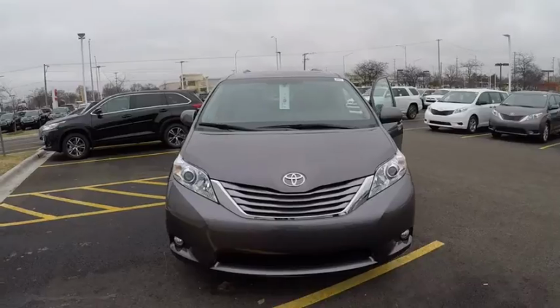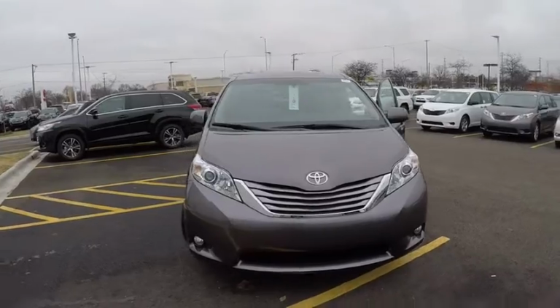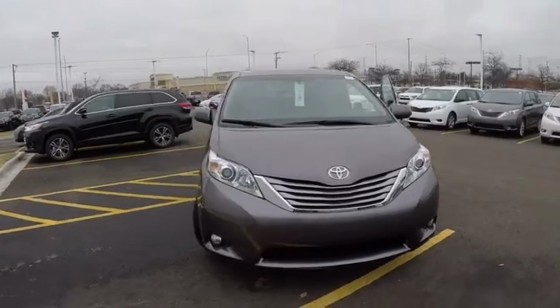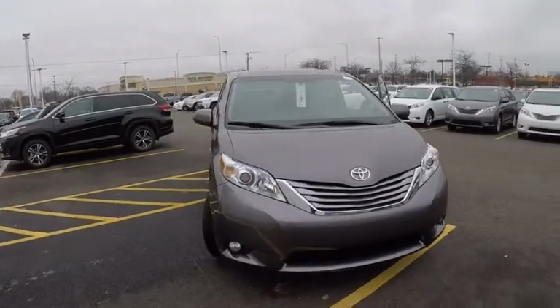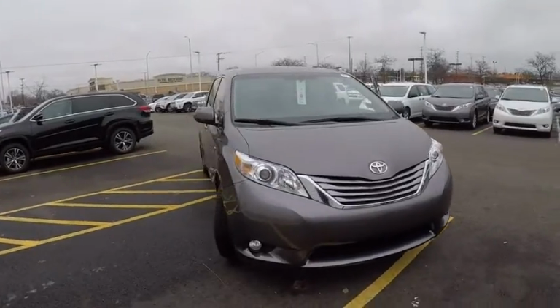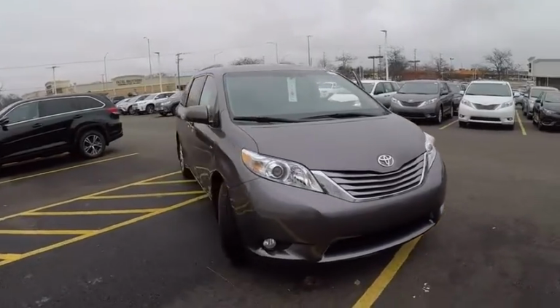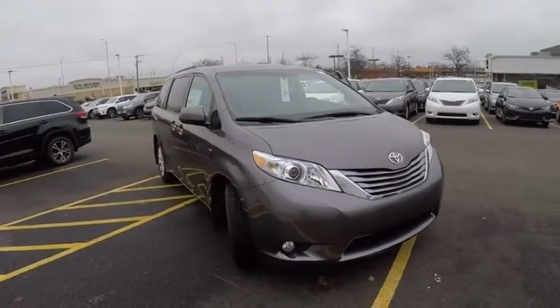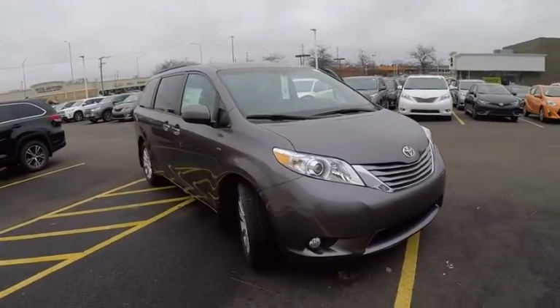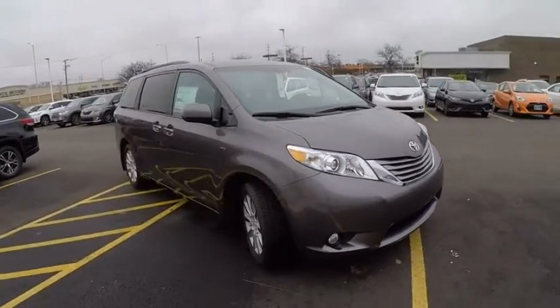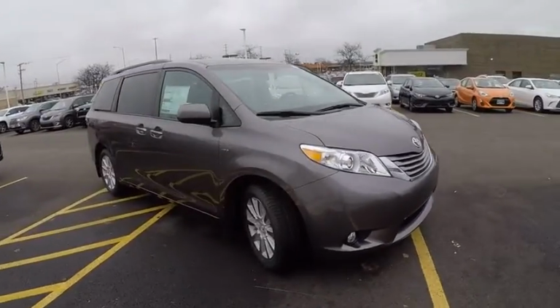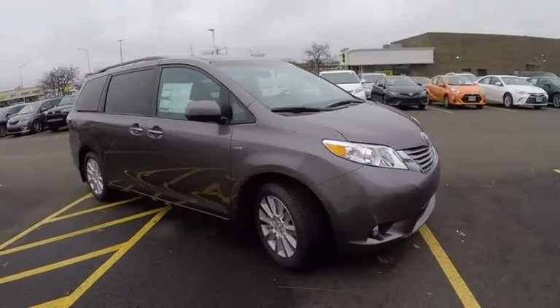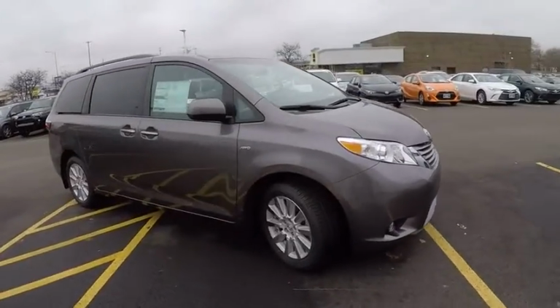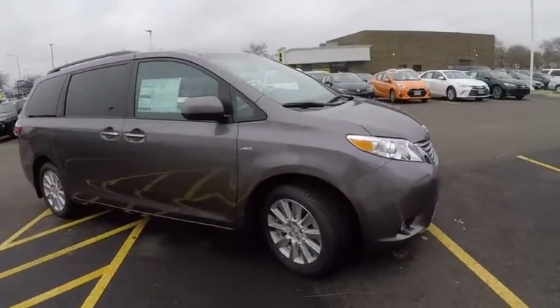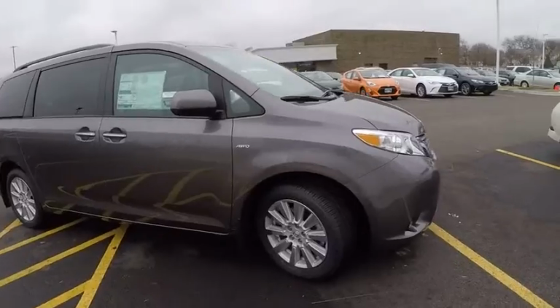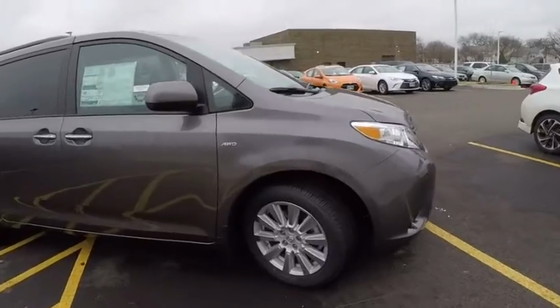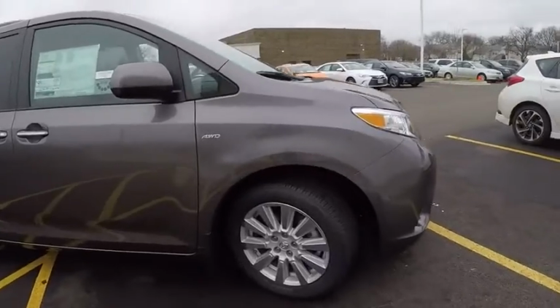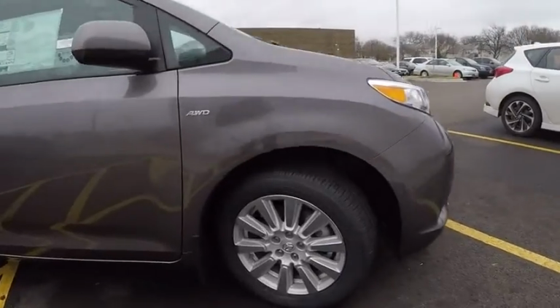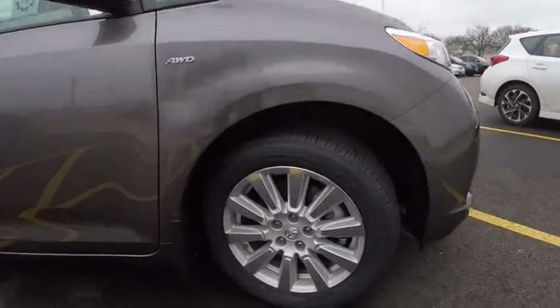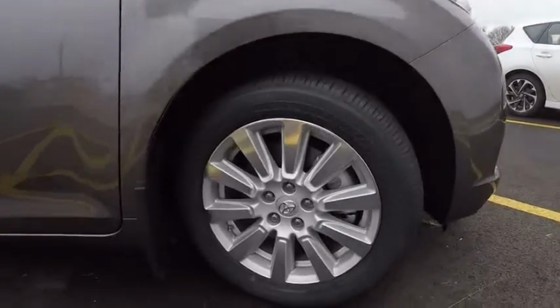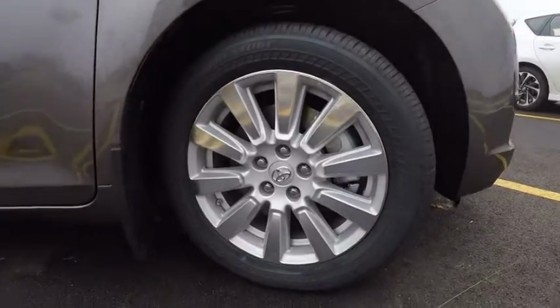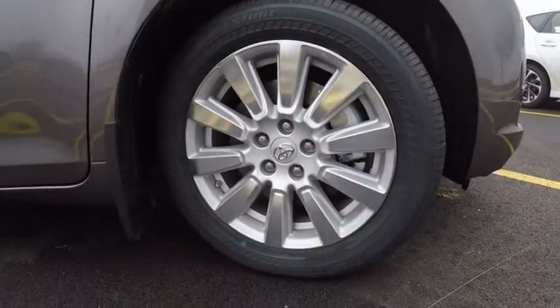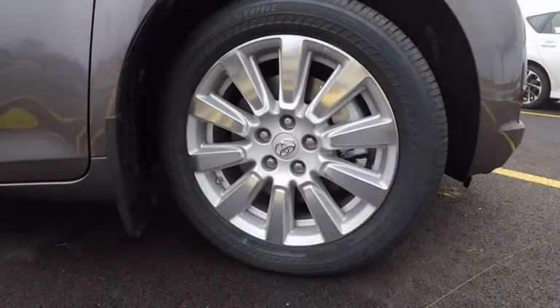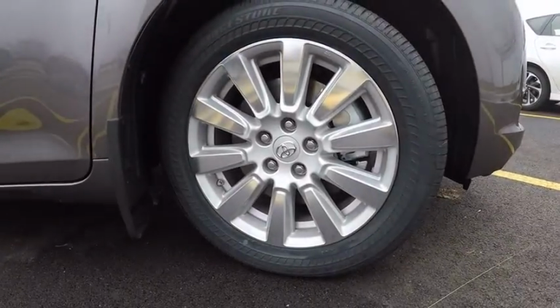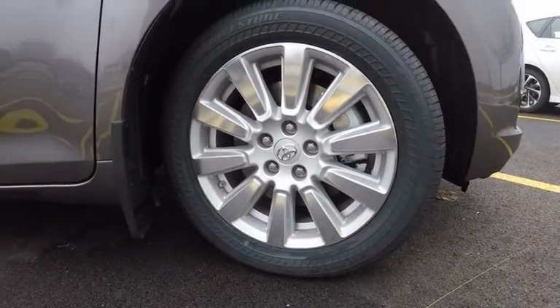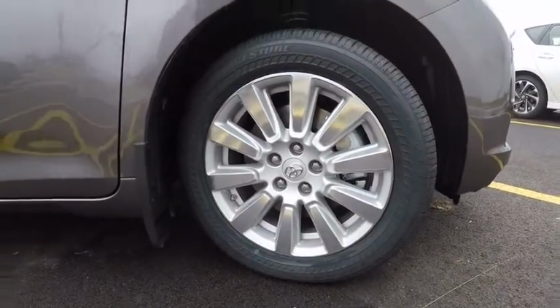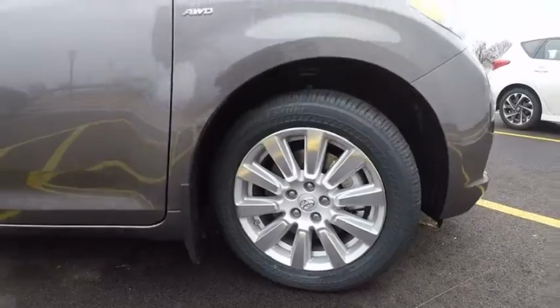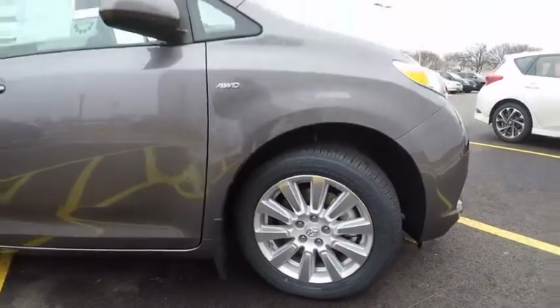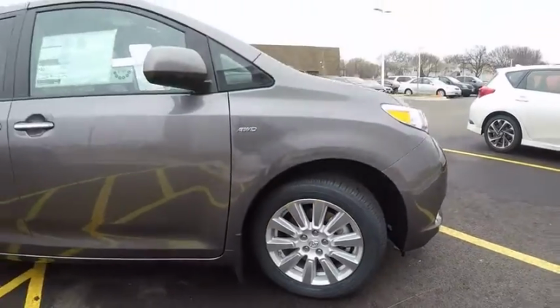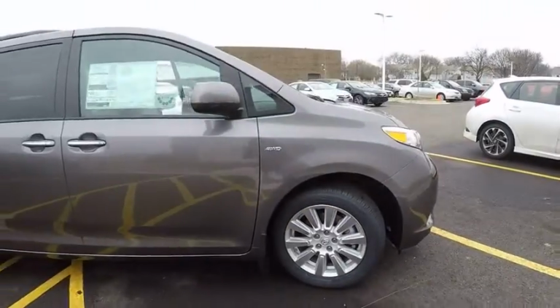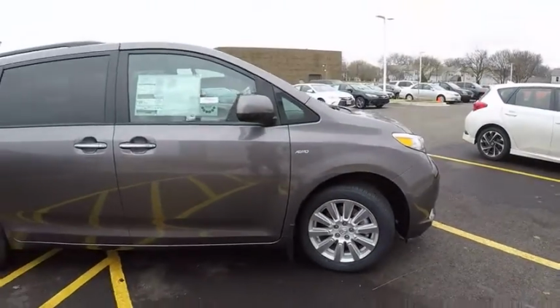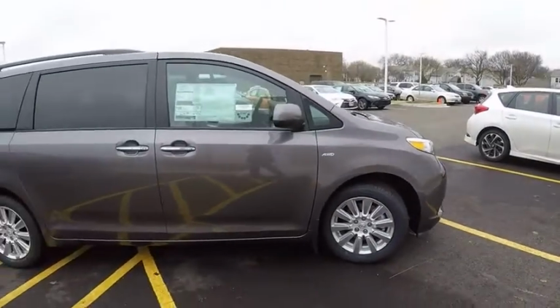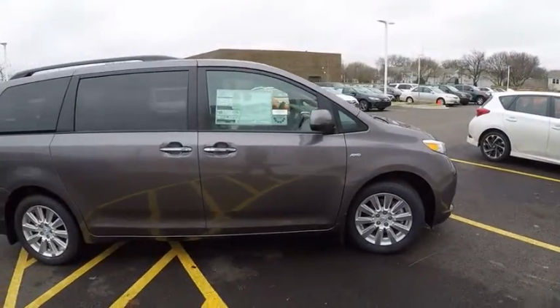2017 Sienna. Sienna offers excellent overall quality and long-term dependability, making it a hassle-free vehicle to drive day in and day out, while contributing to peace of mind on long road trips.